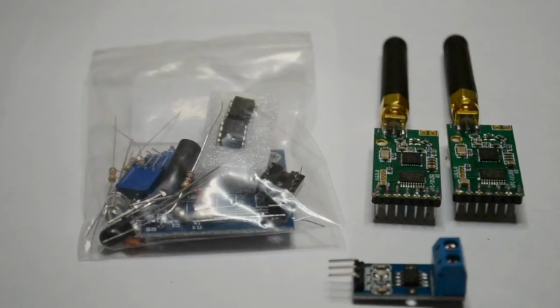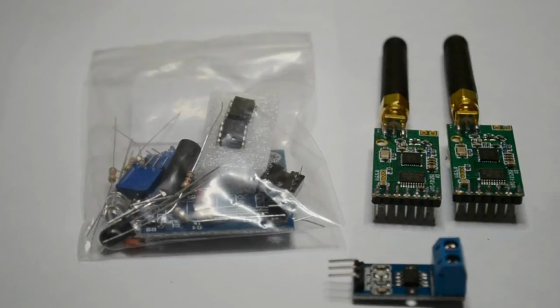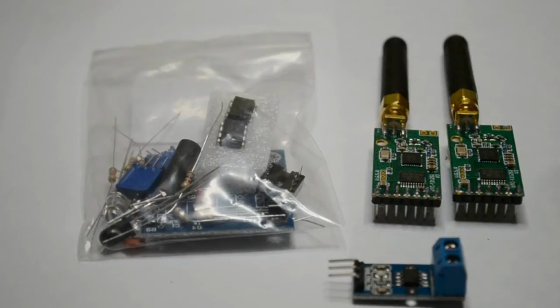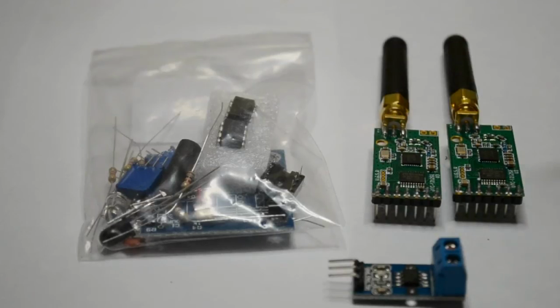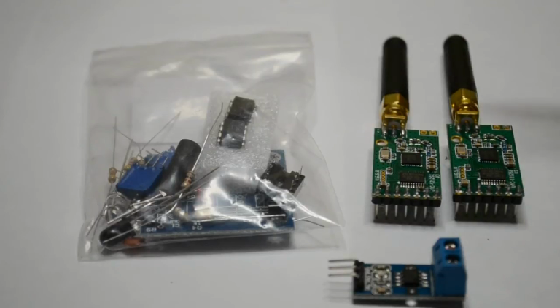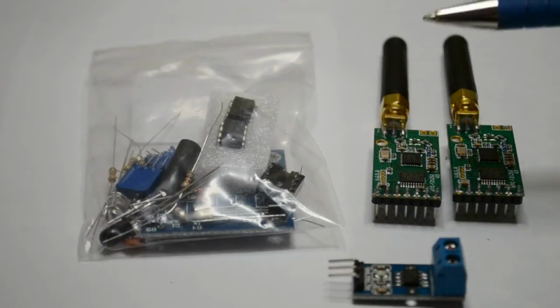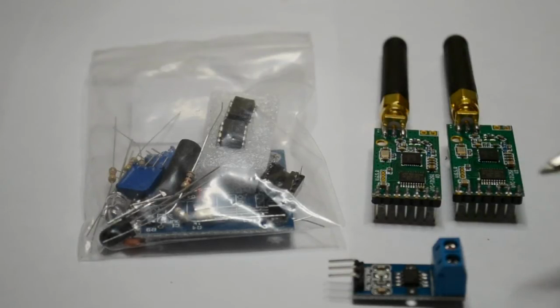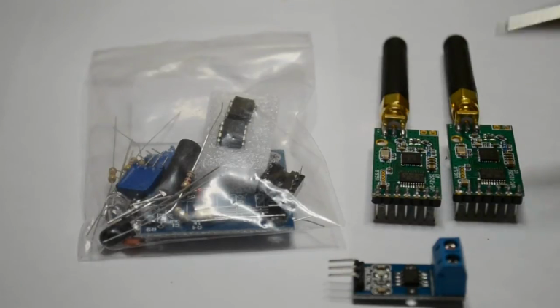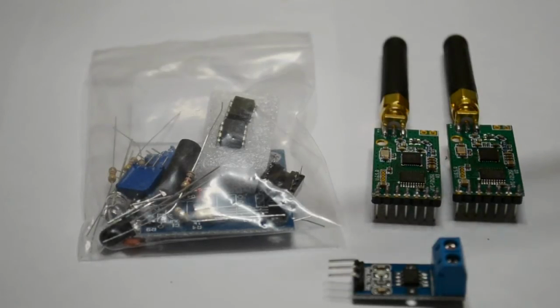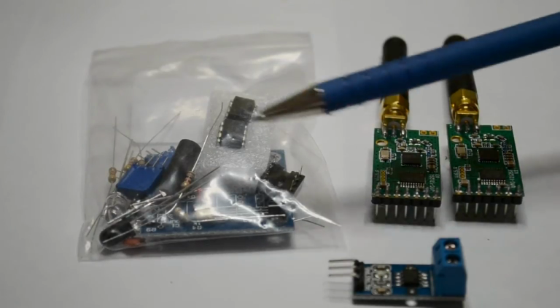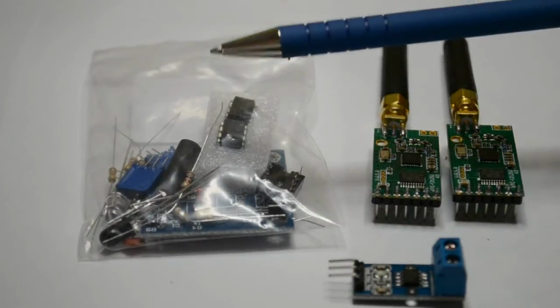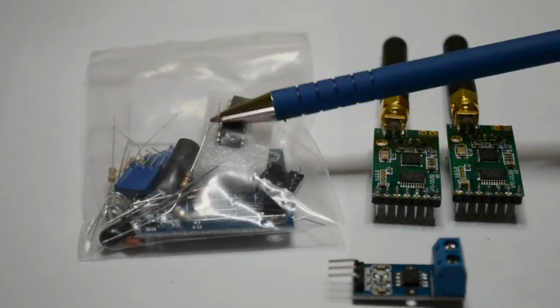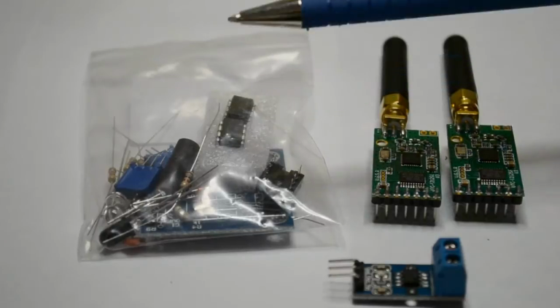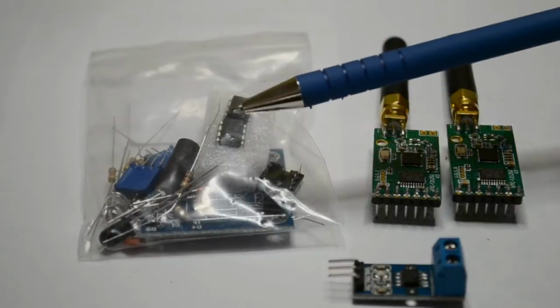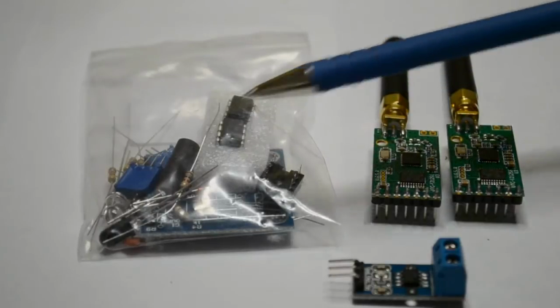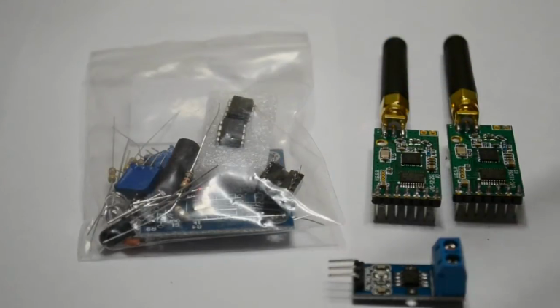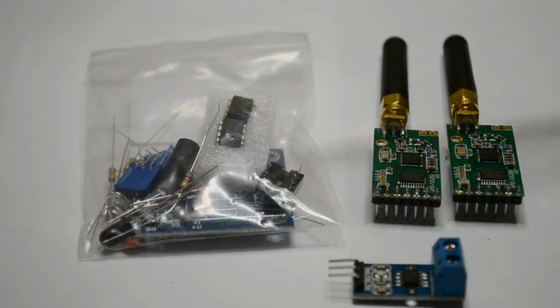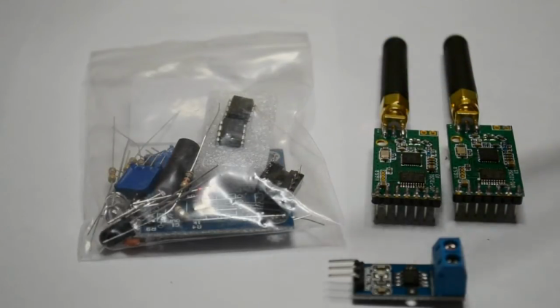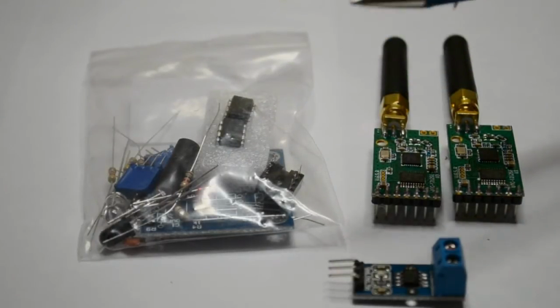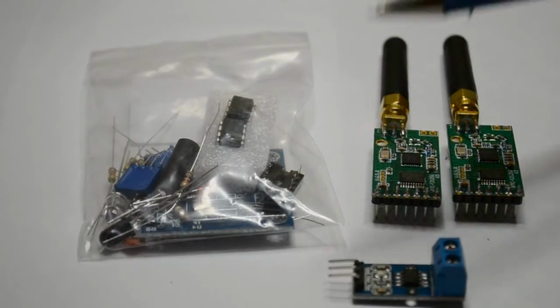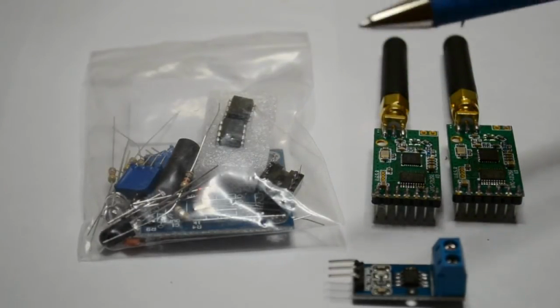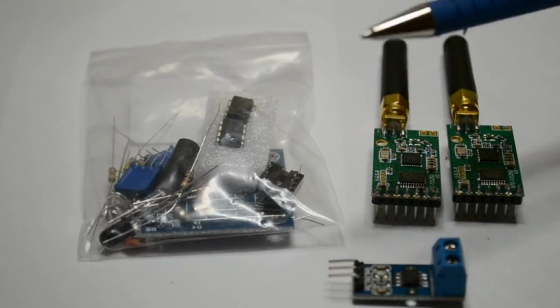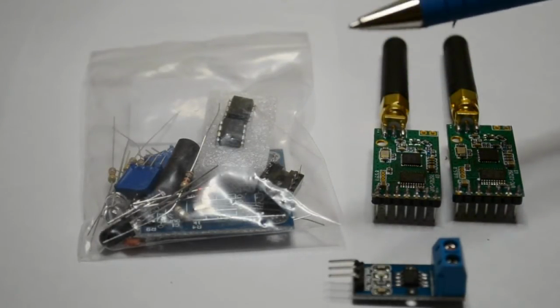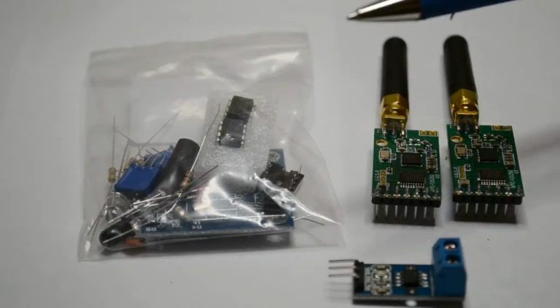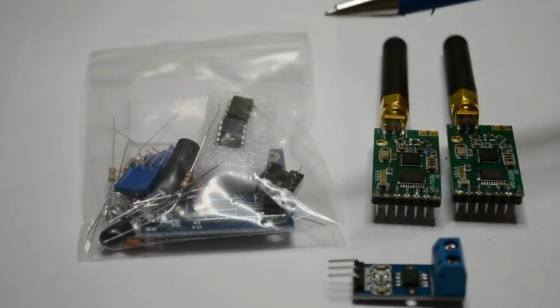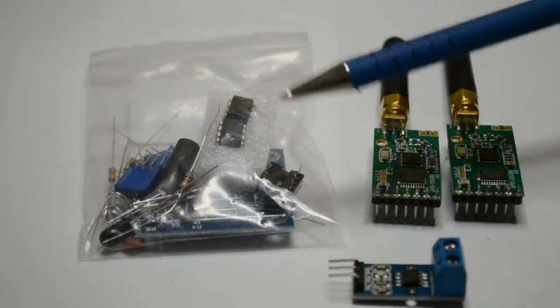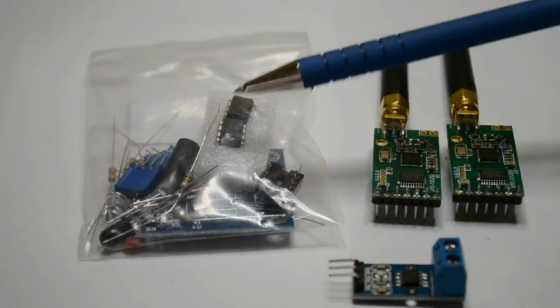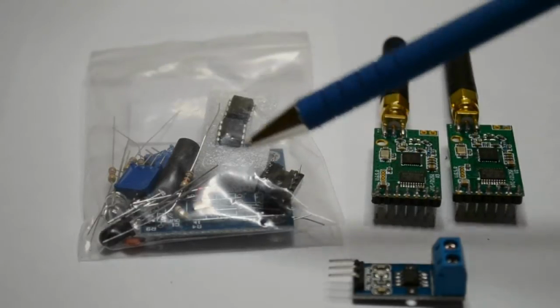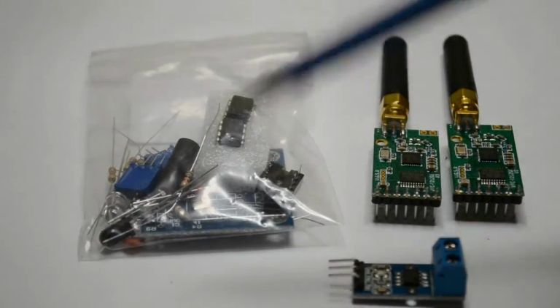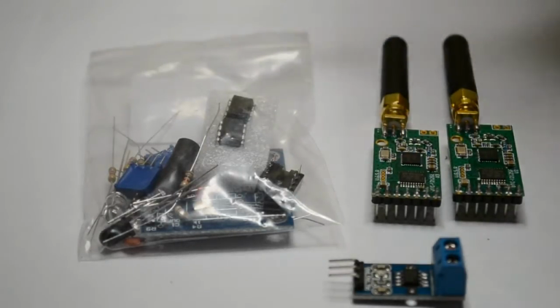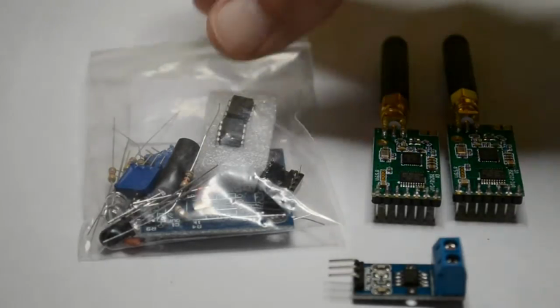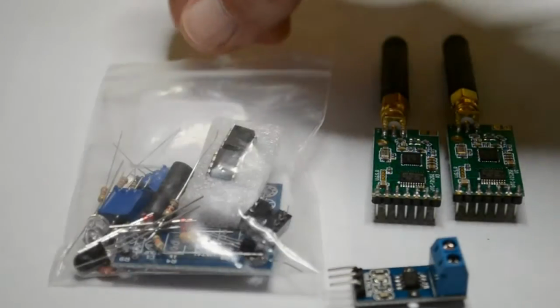Hi, welcome to another video. So I've received these parts a few weeks ago. This is a kit, a DIY kit. It's a digital infrared obstacle avoidance tracking sensor module. Obviously DIY — you've got to assemble it yourself.